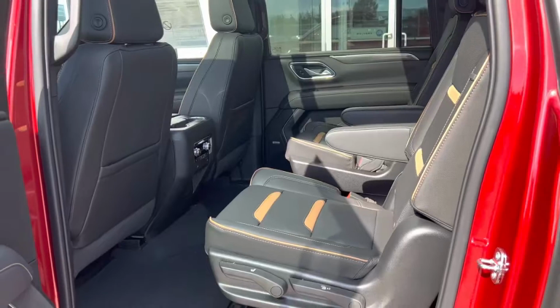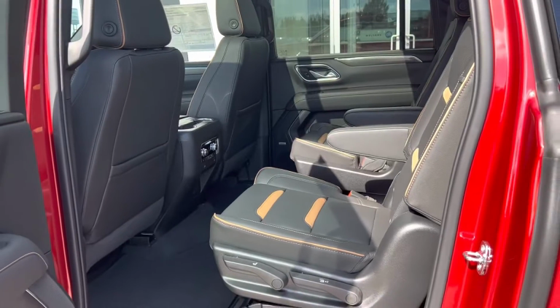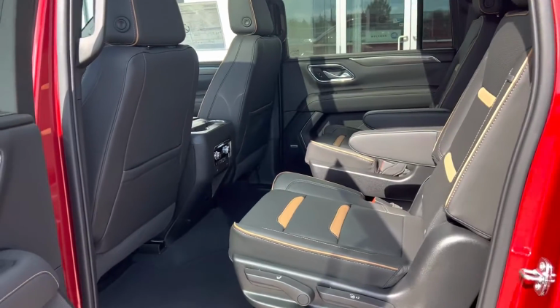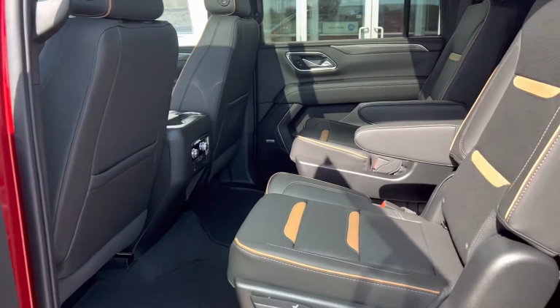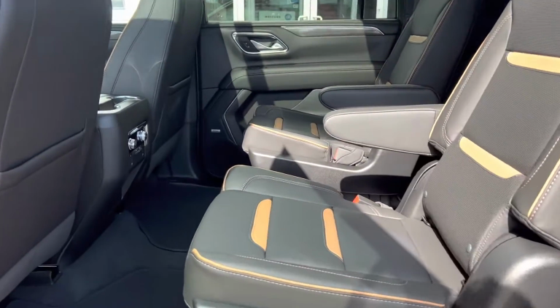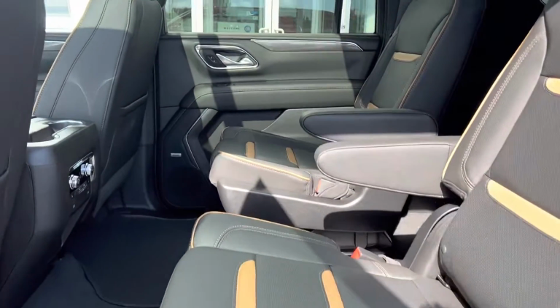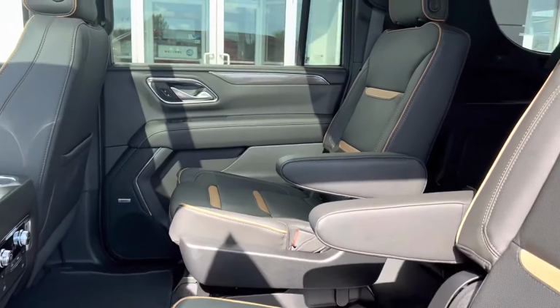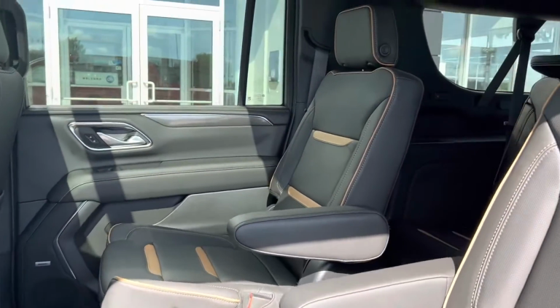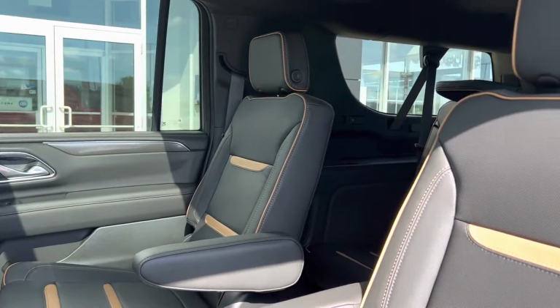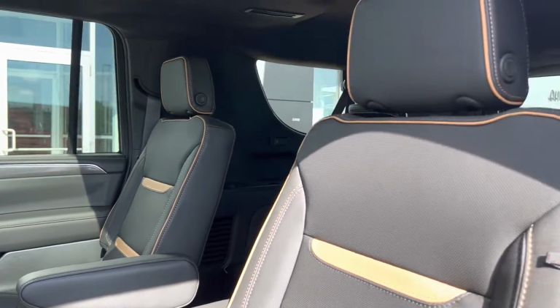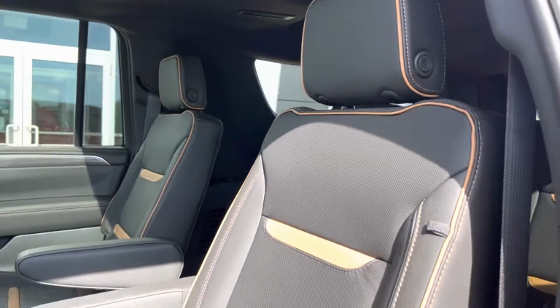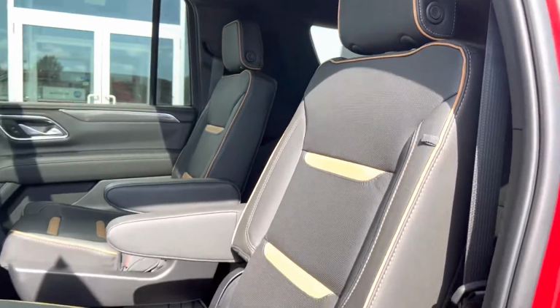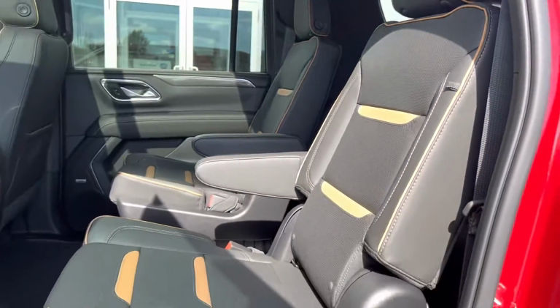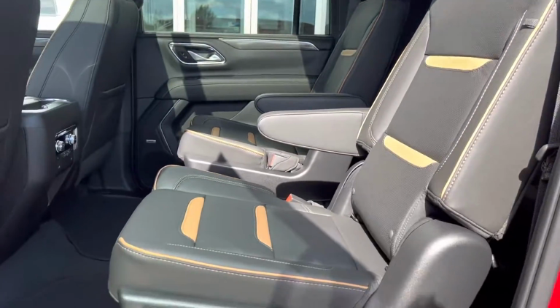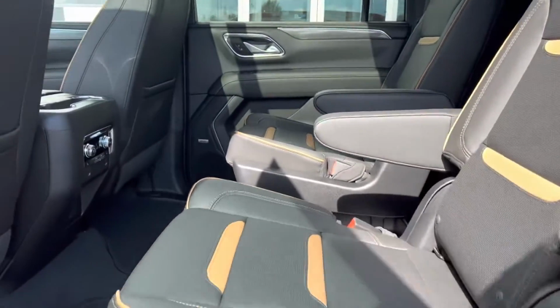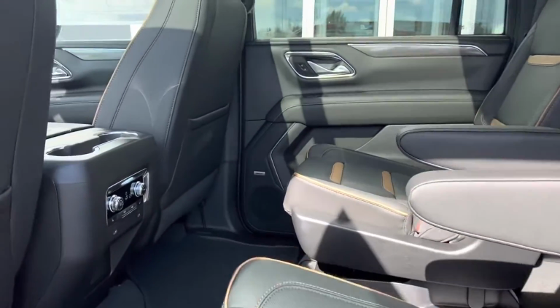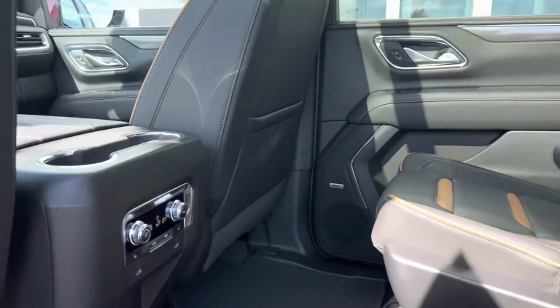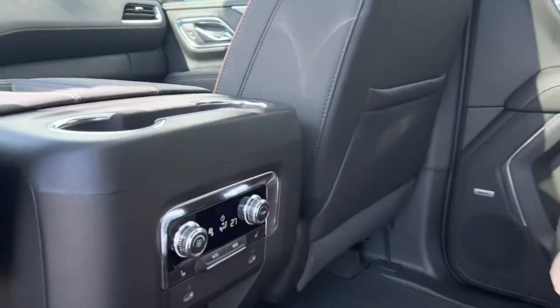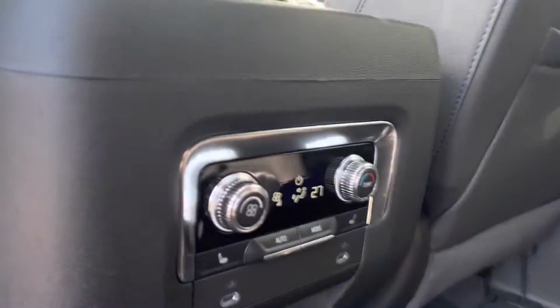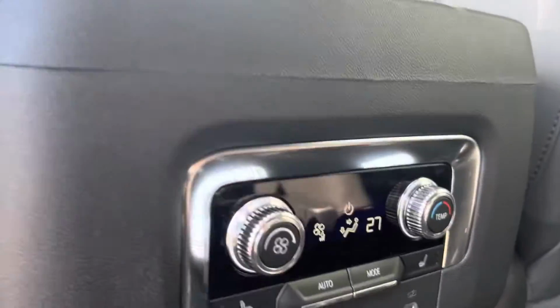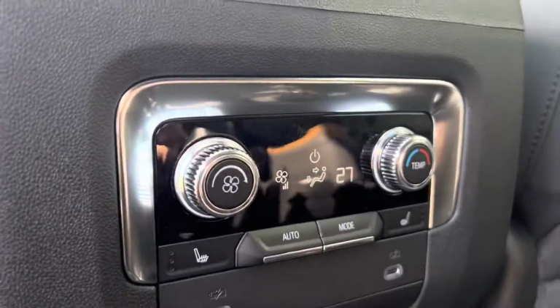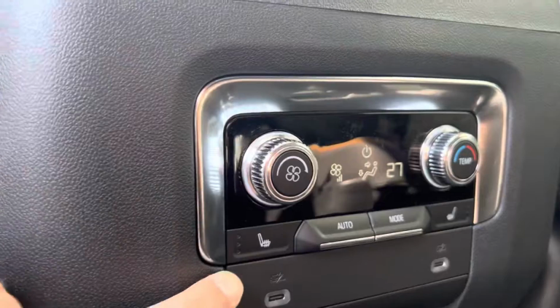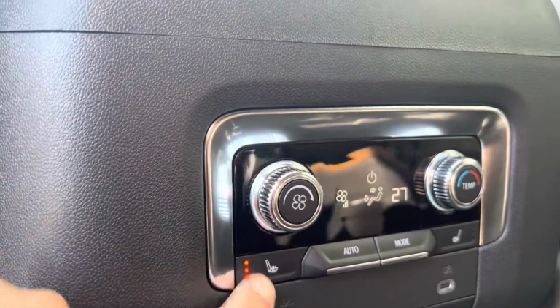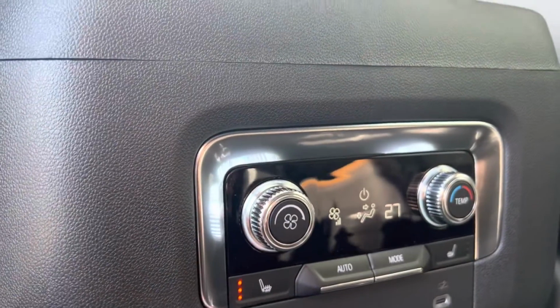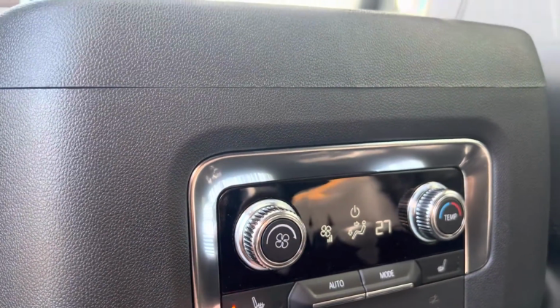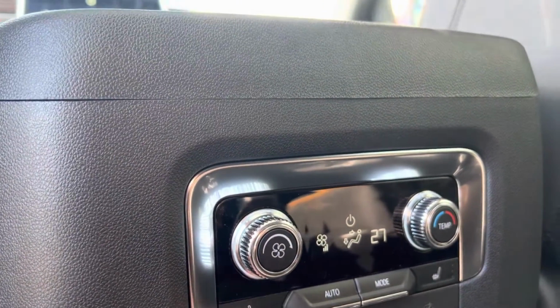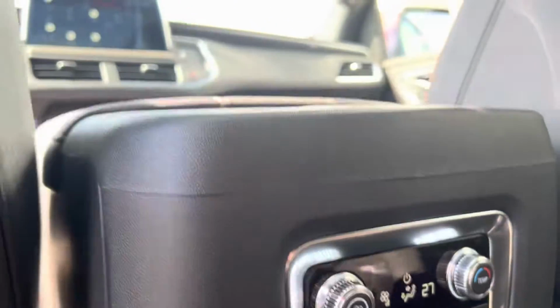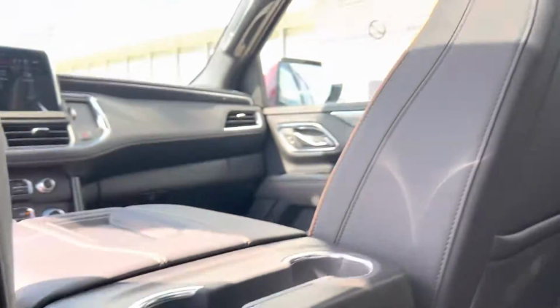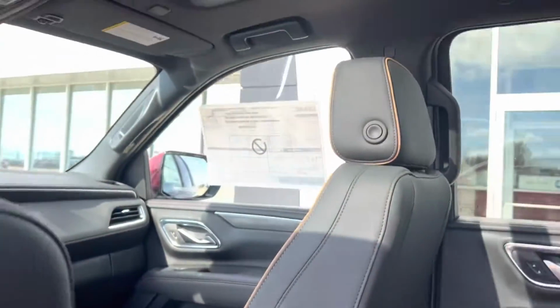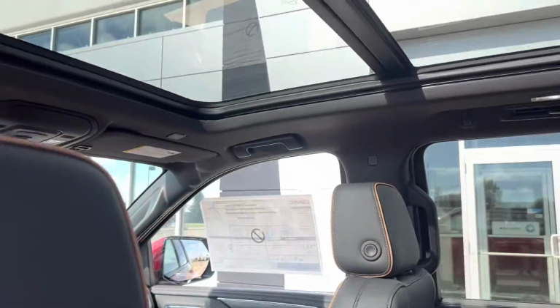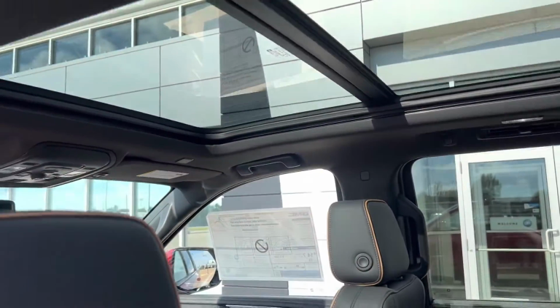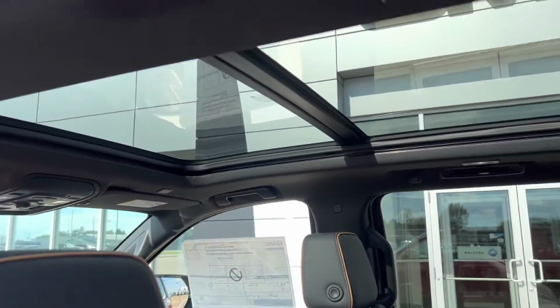As you can see here, this one has the bucket seats in the second row, the black with Kalahari leather seats, rear climate controls, rear heated seats as well, and a panoramic moonroof.